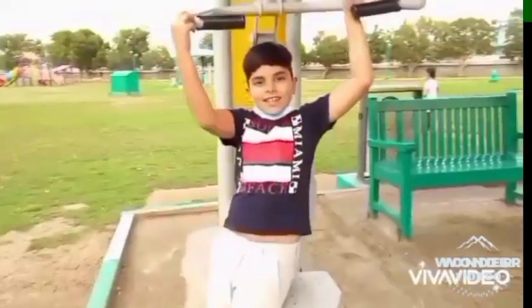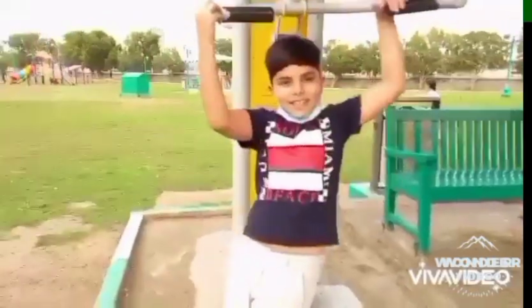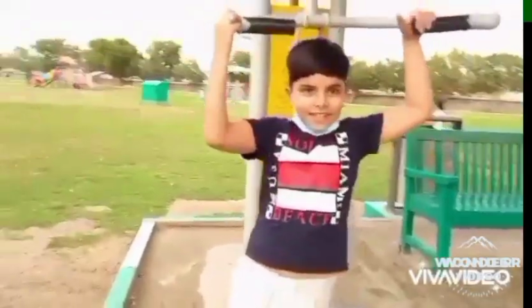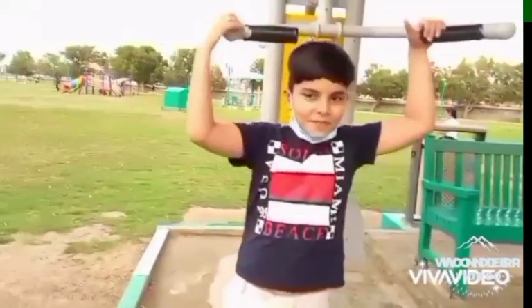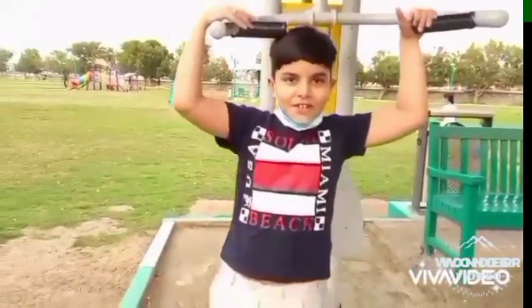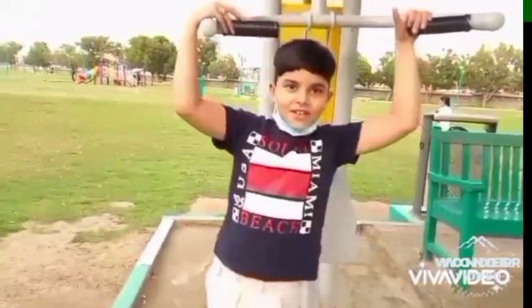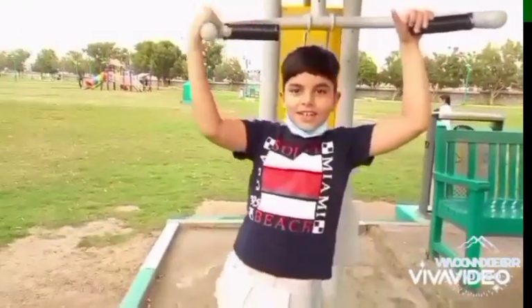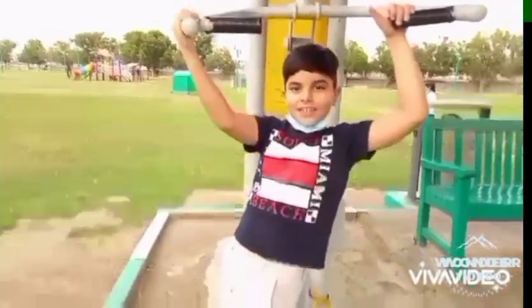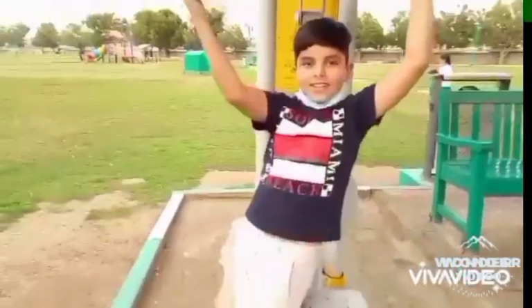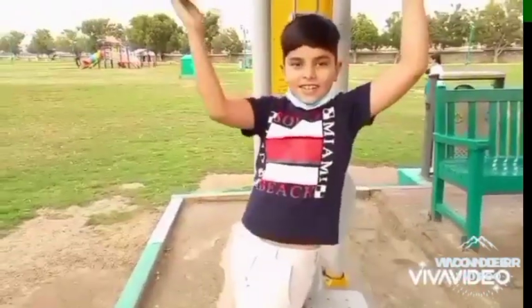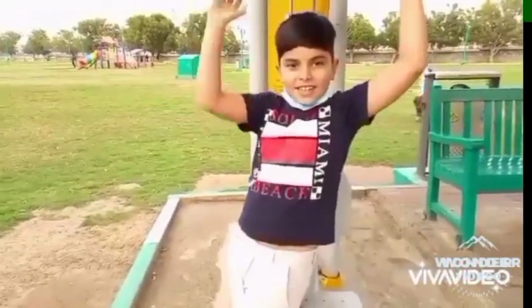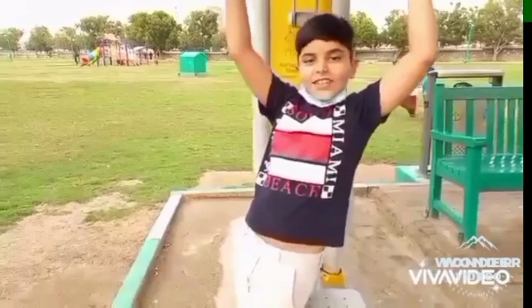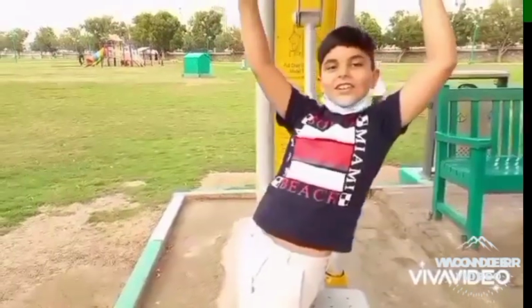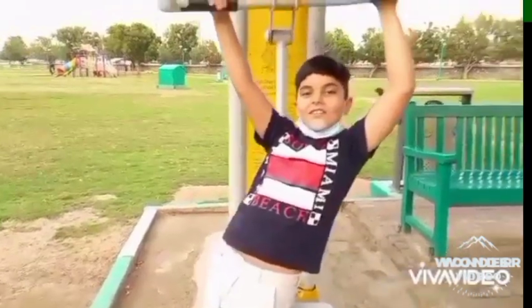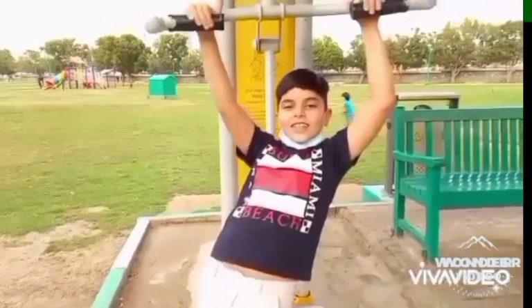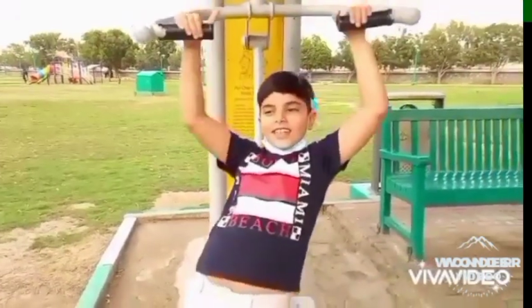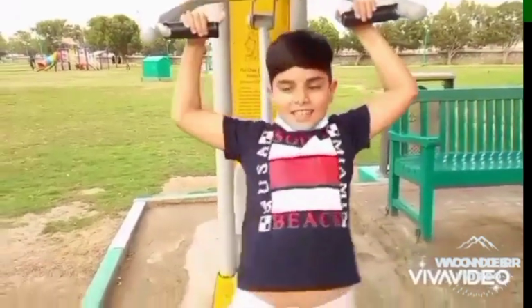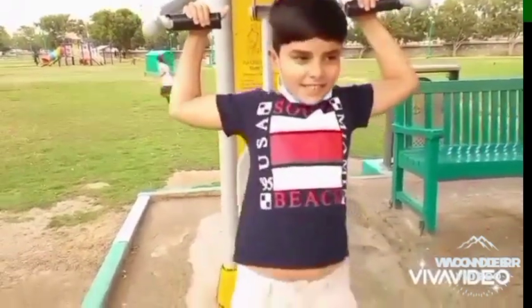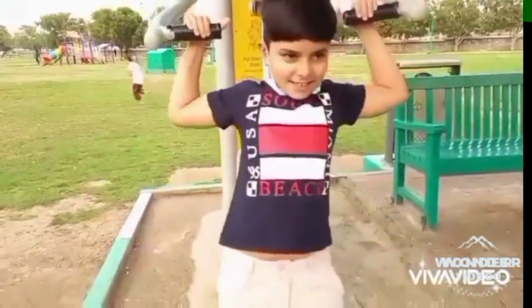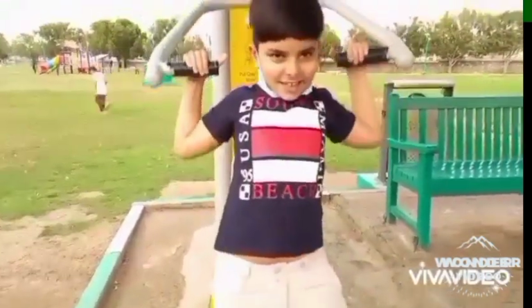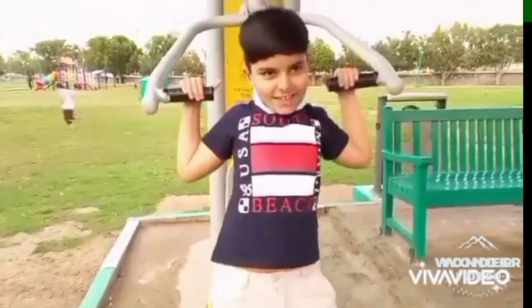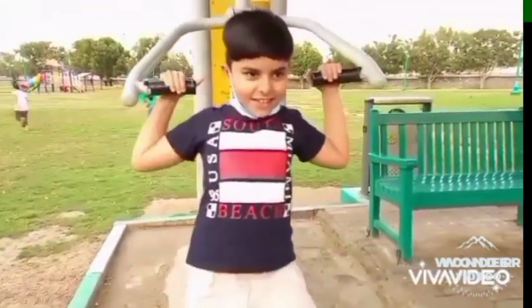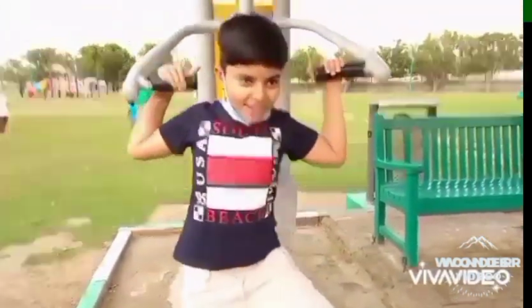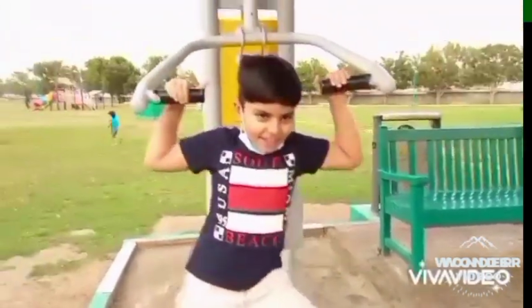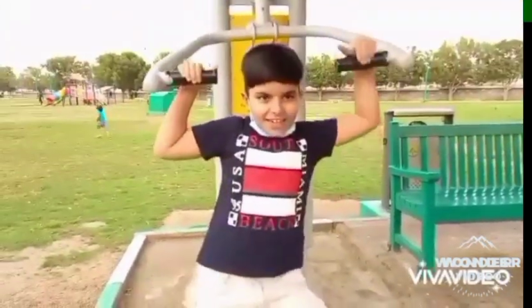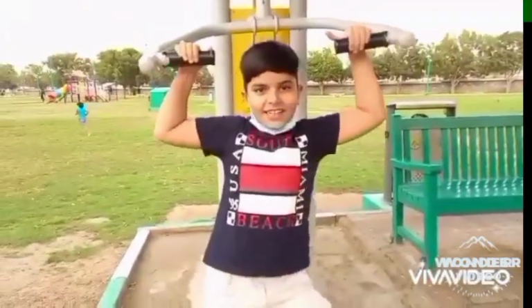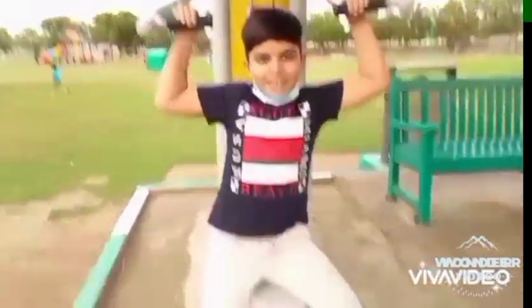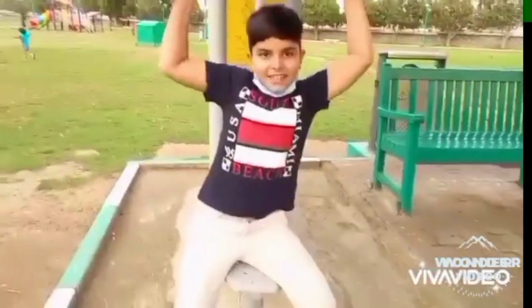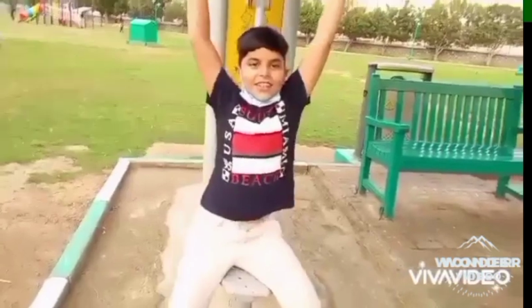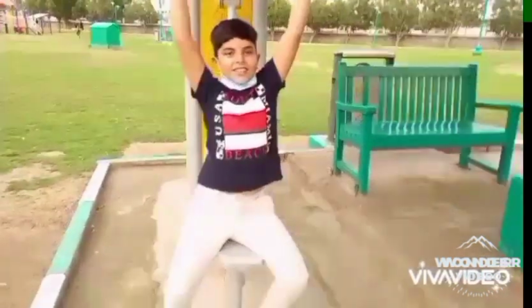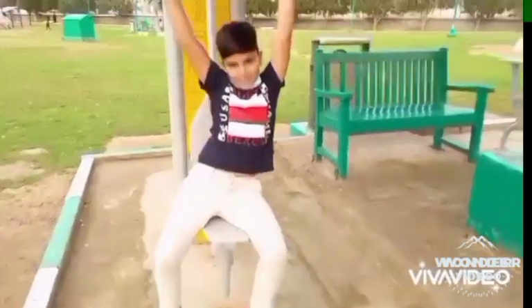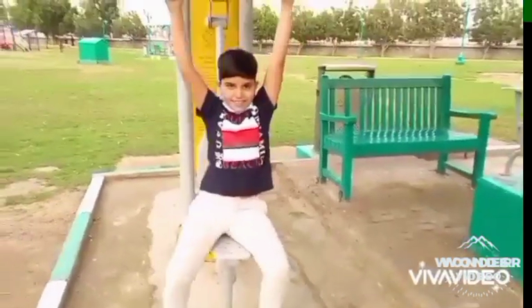Okay, three, two, one, go. So we are here in the exercise area, so let's do it.